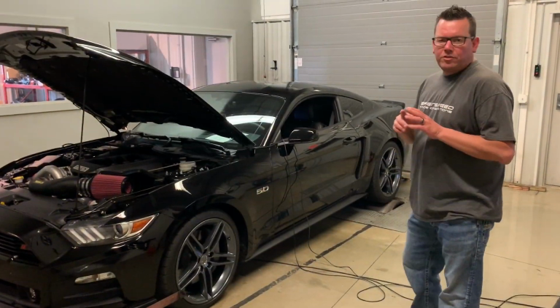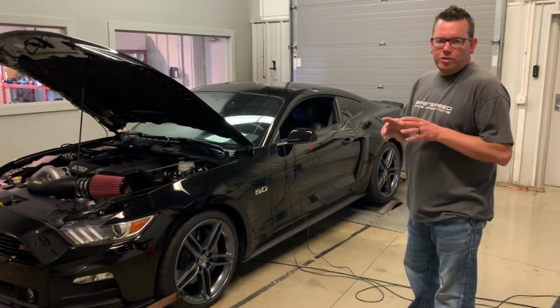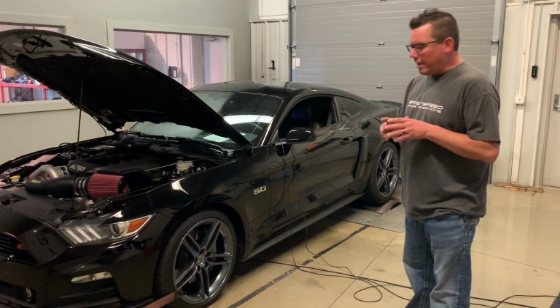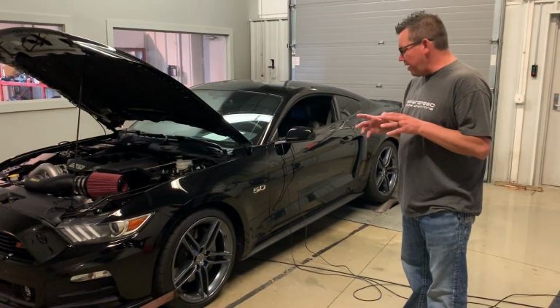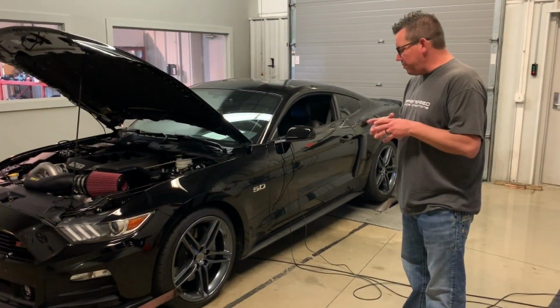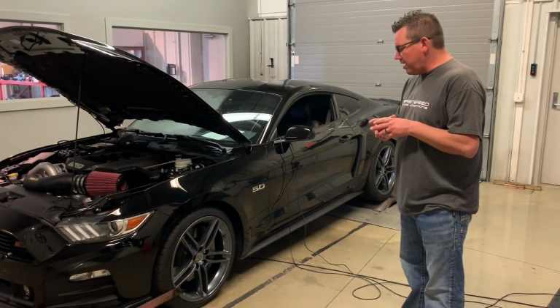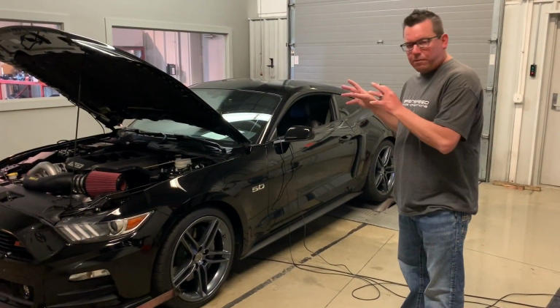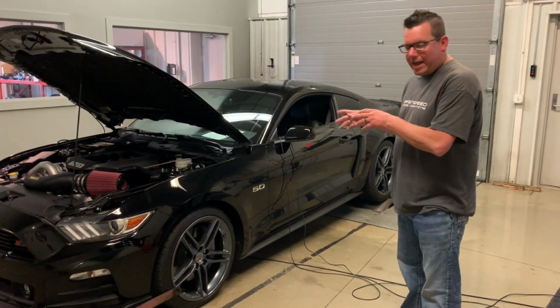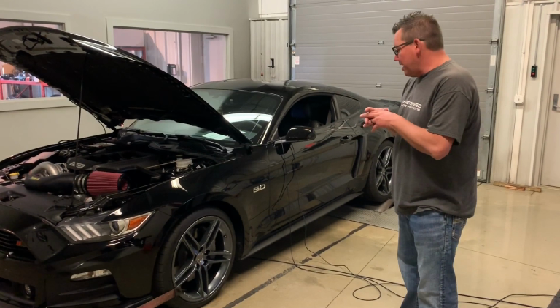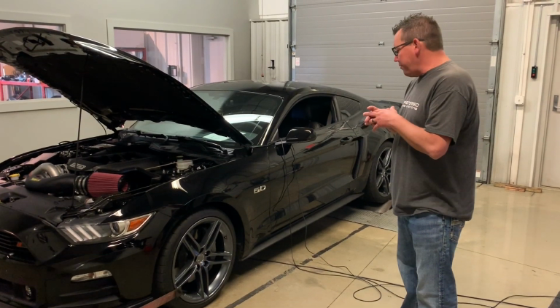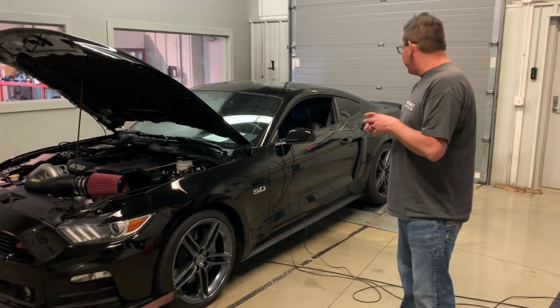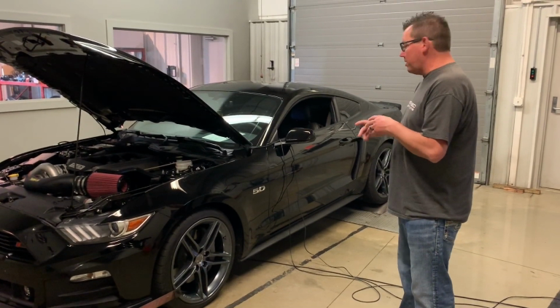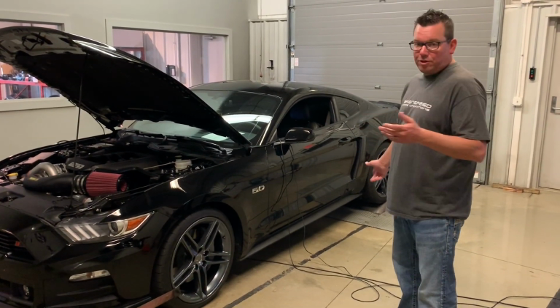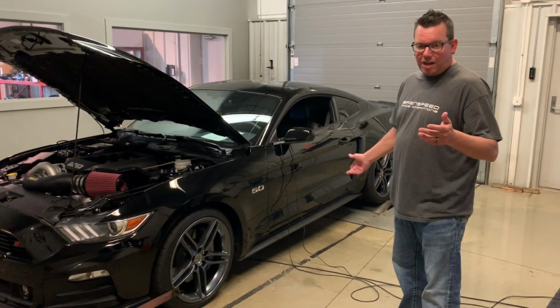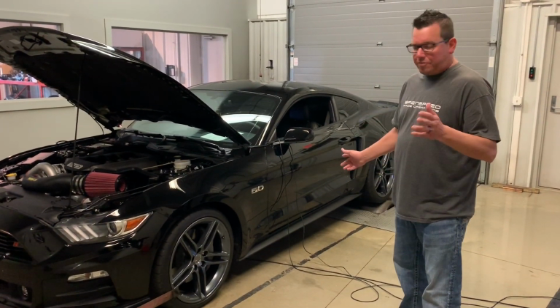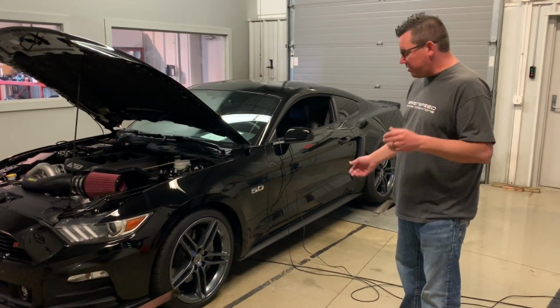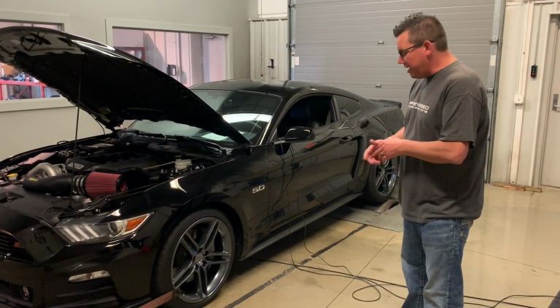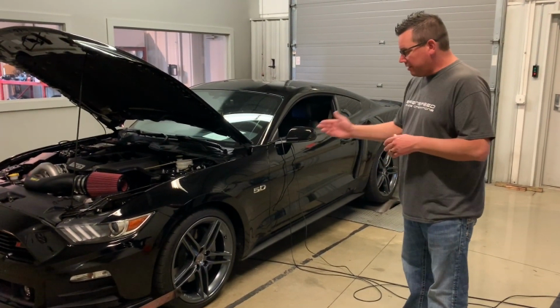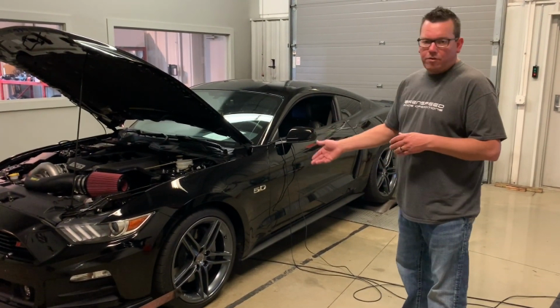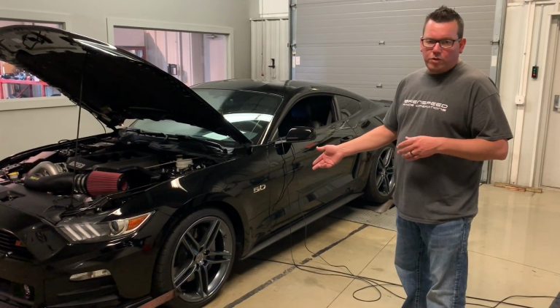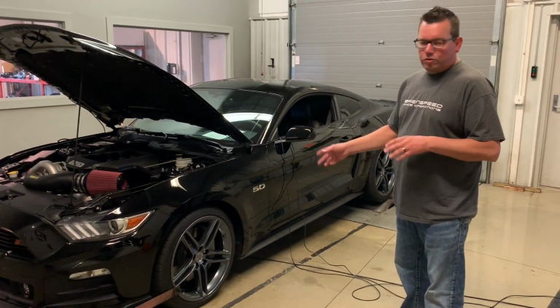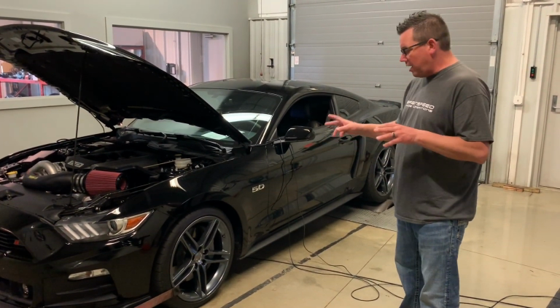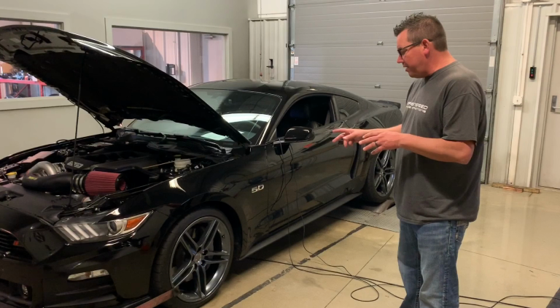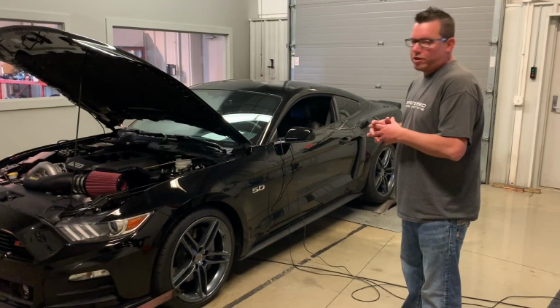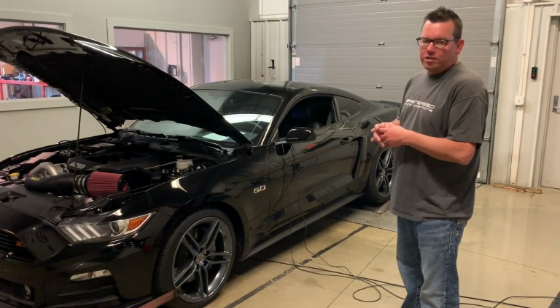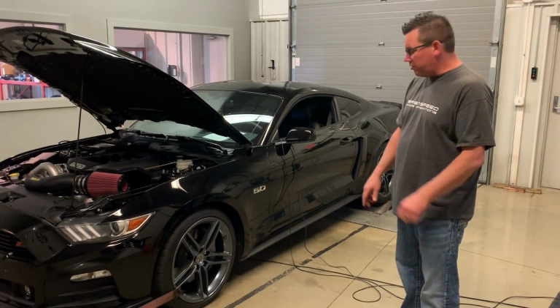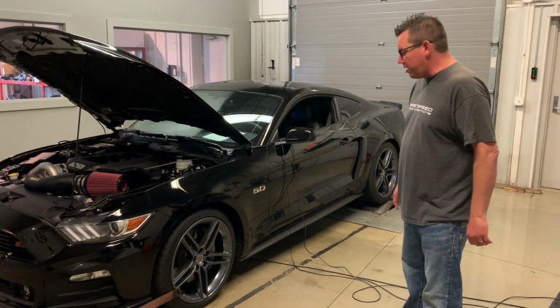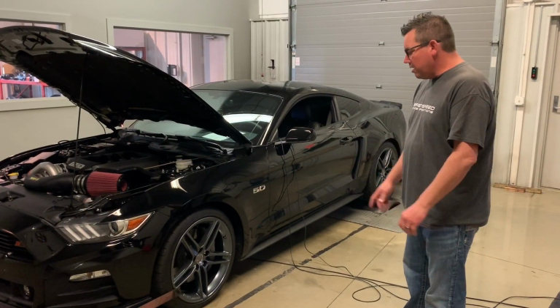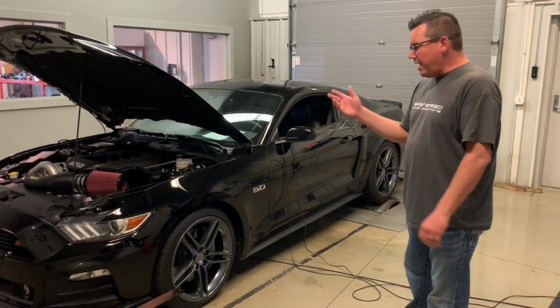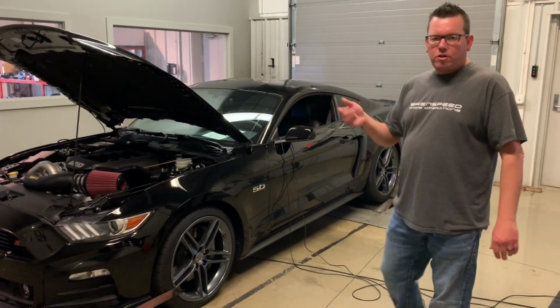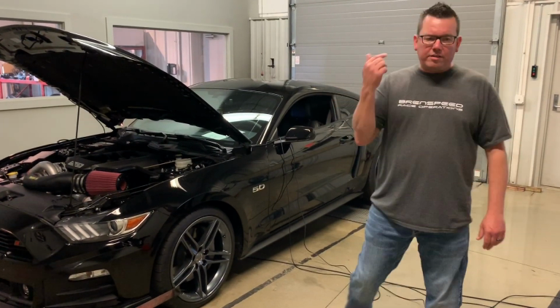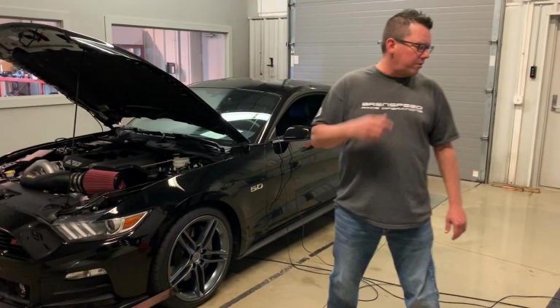I've had two S550 Mustangs that were black — I really think it was one. It looks so stock from the outside, except for the Roush wheels, which I believe look awesome on this car. Let's go look at these numbers.